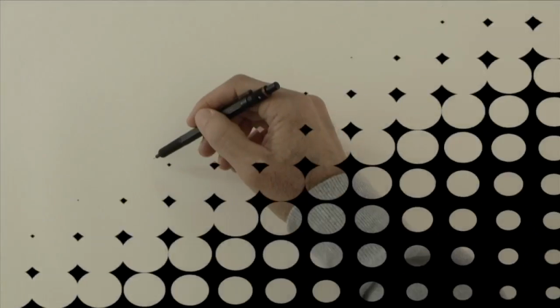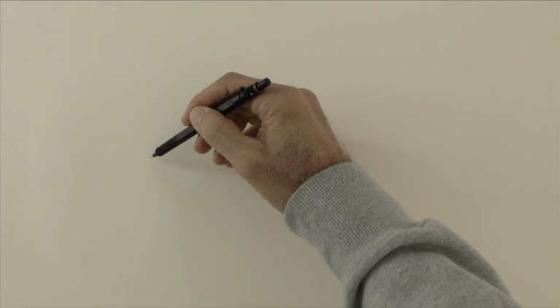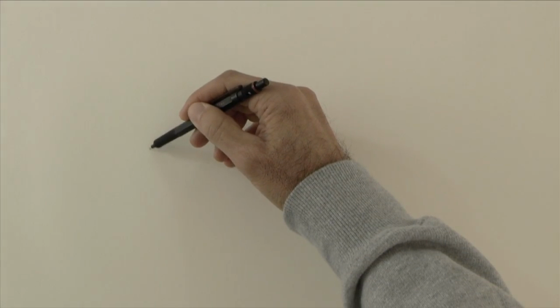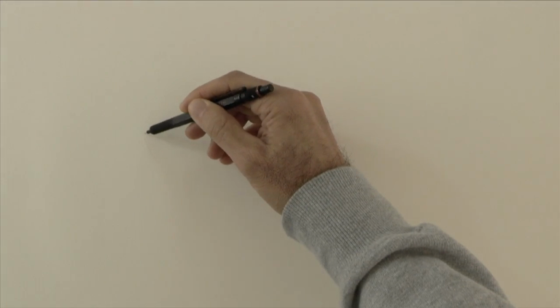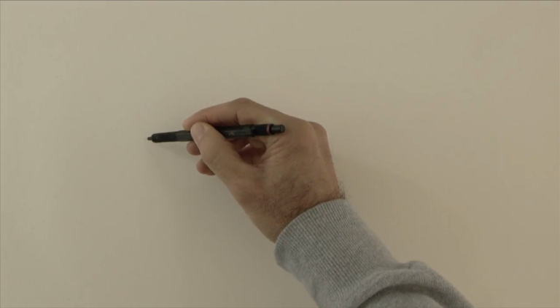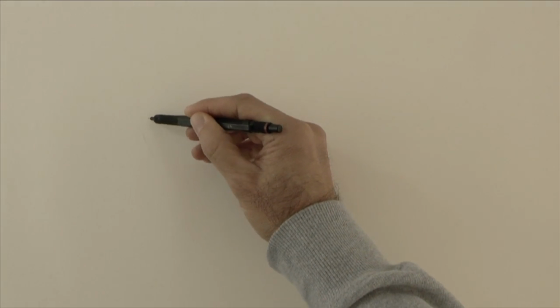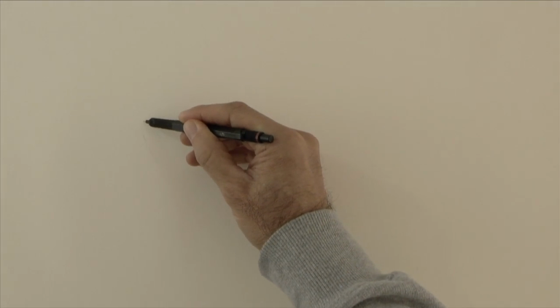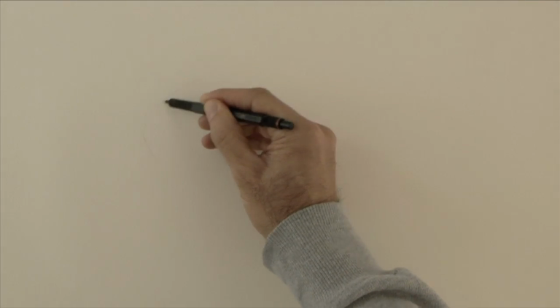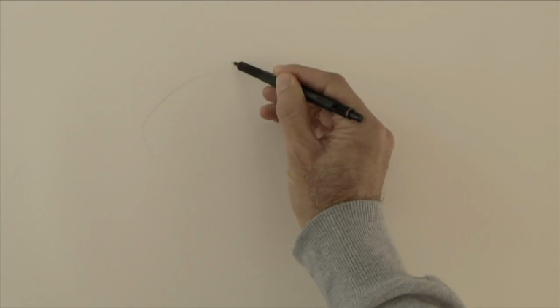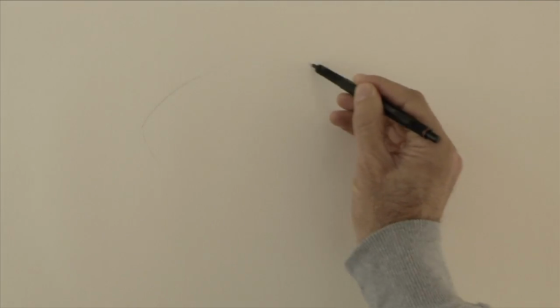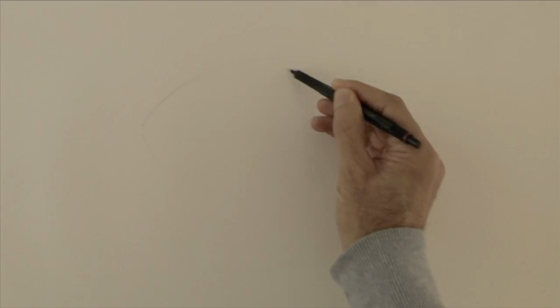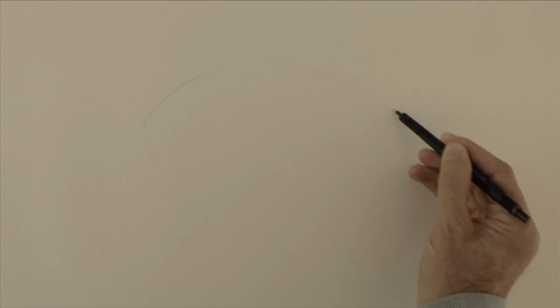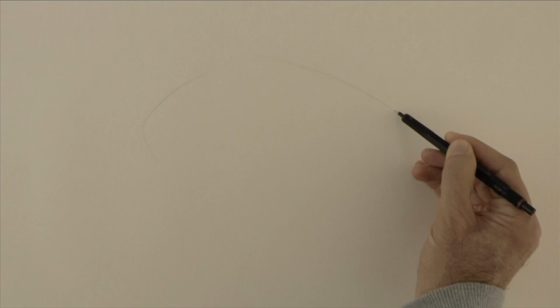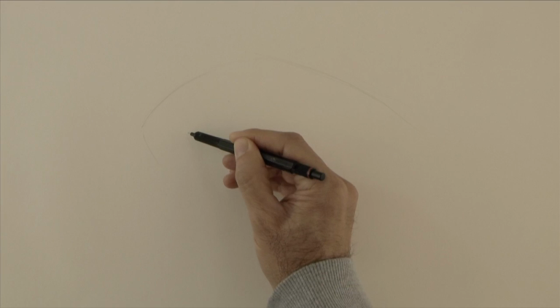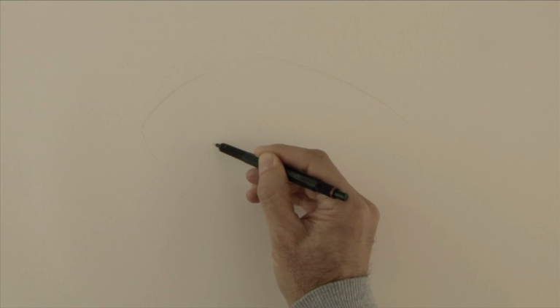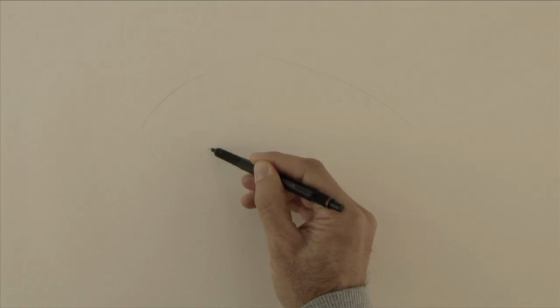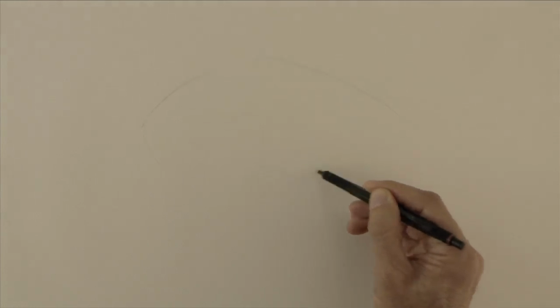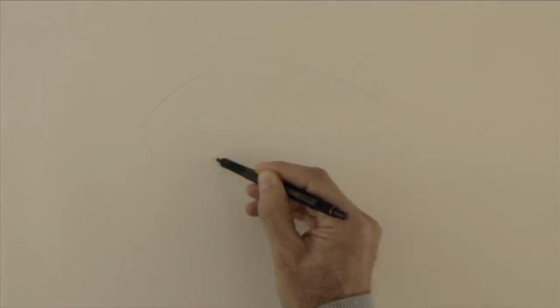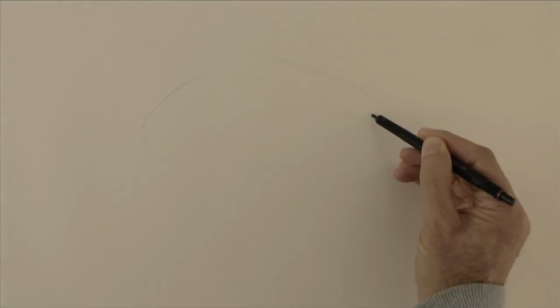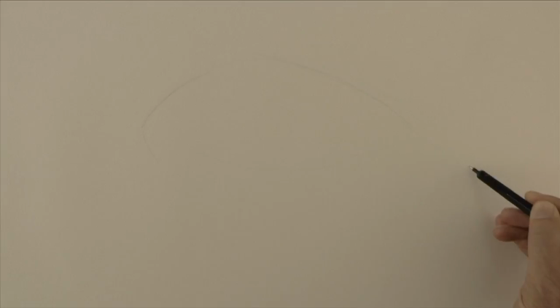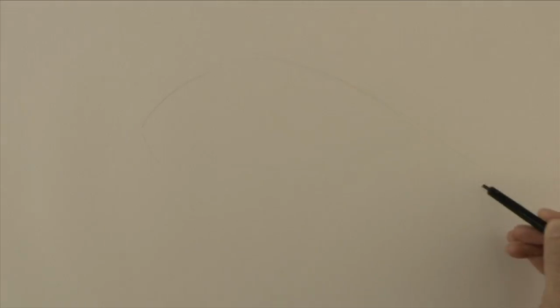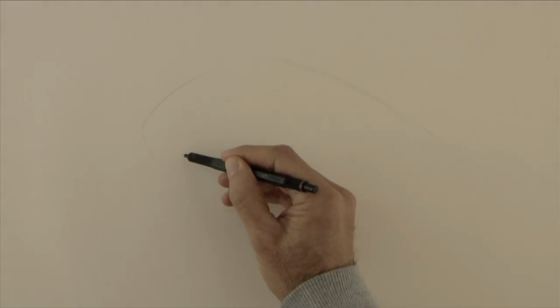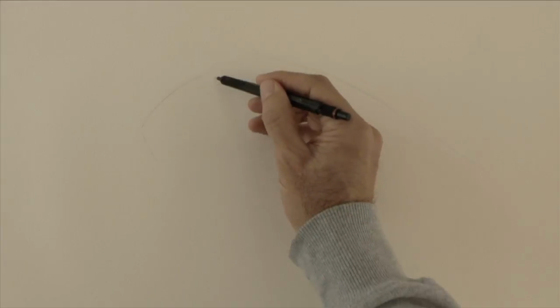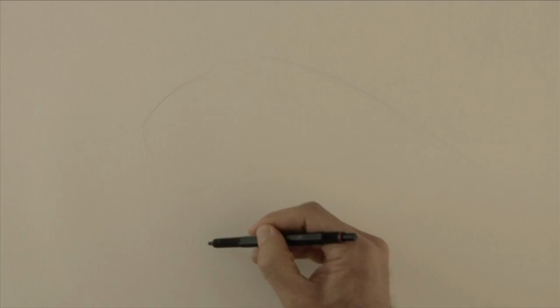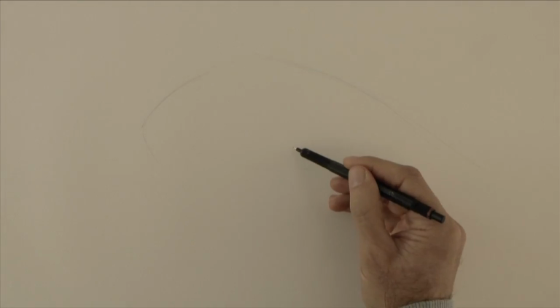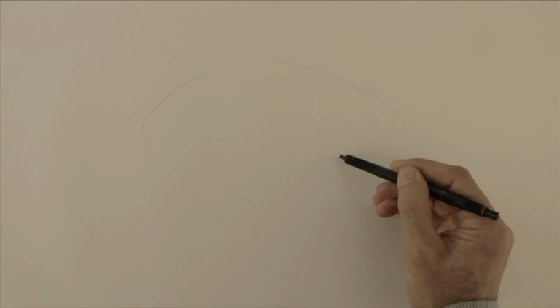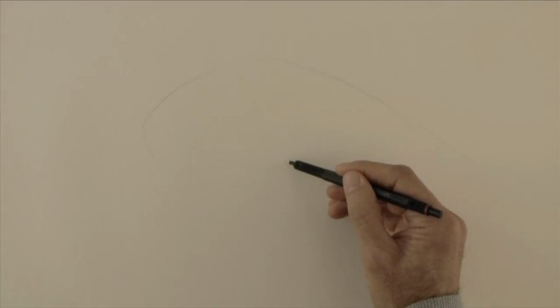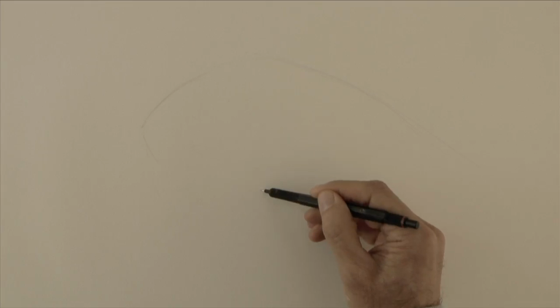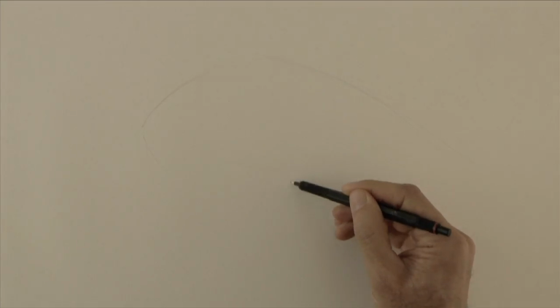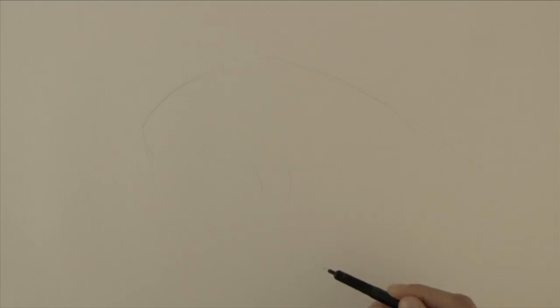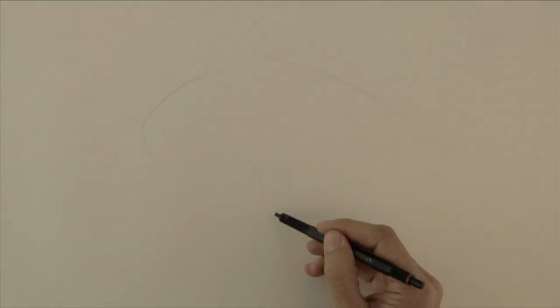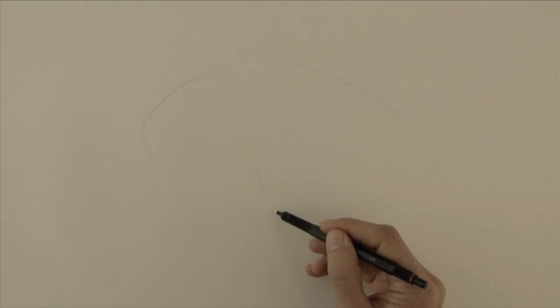Hello my friends and welcome to another Tuesday of tutorial. I am Leonardo Pérez Nieto and today we have a special for Halloween. Let's draw a crowd standing on an eye.